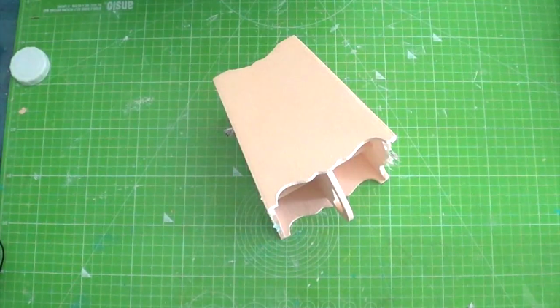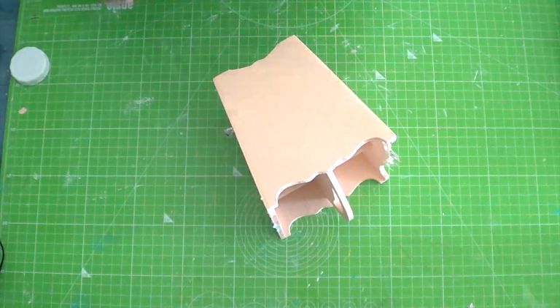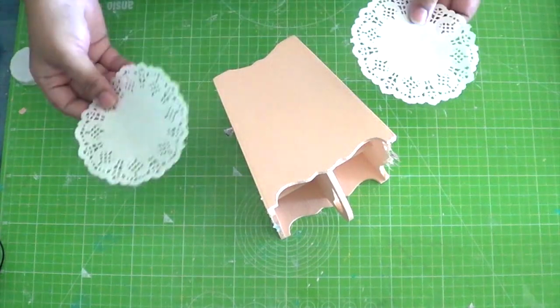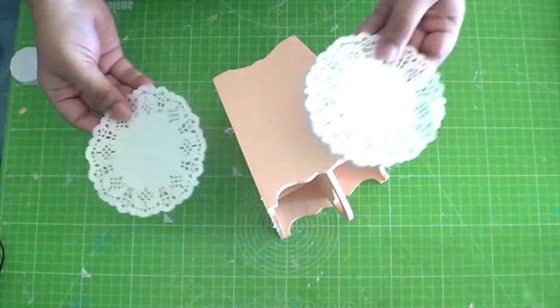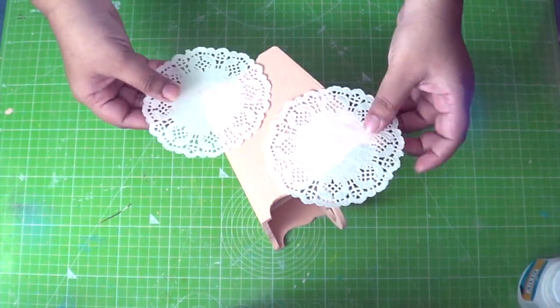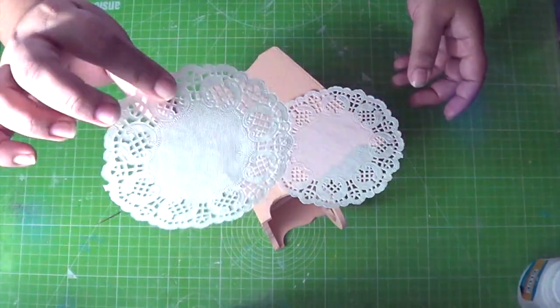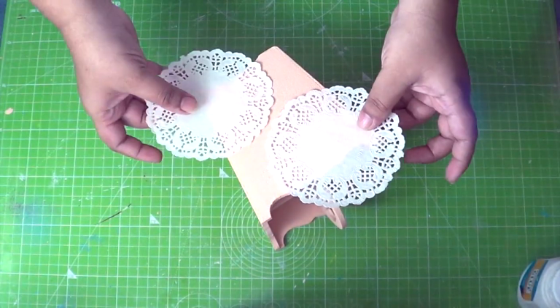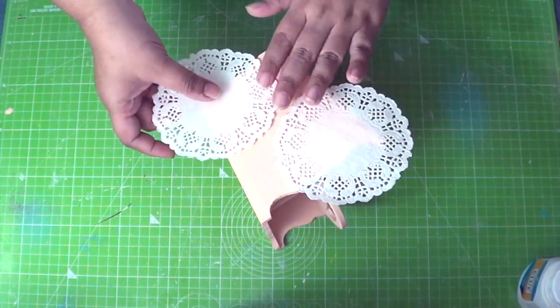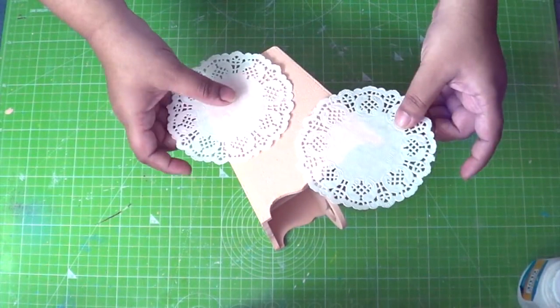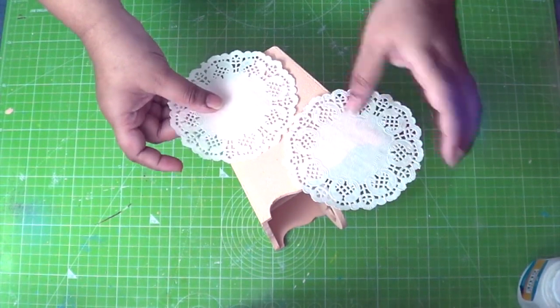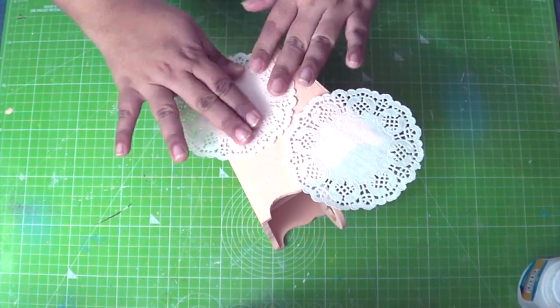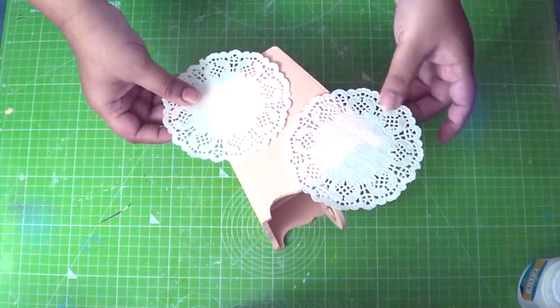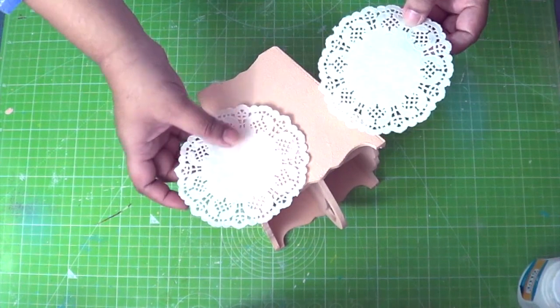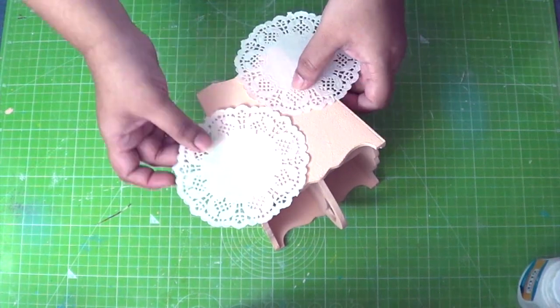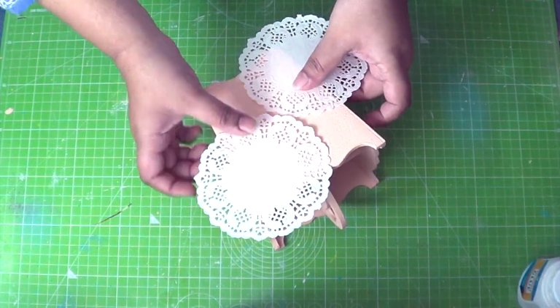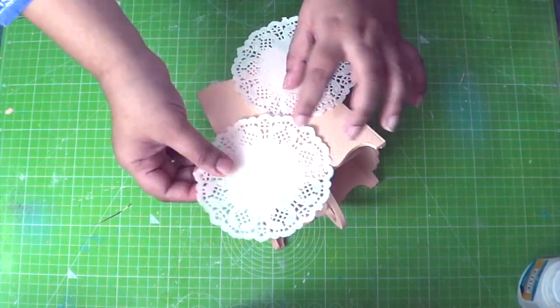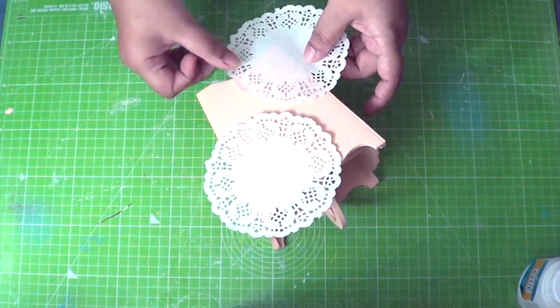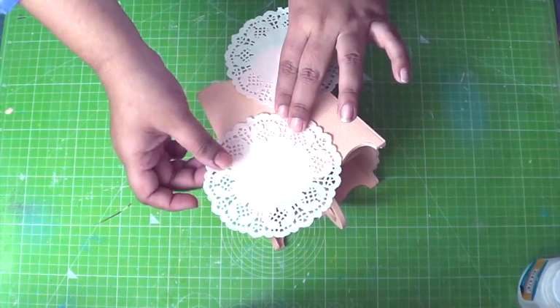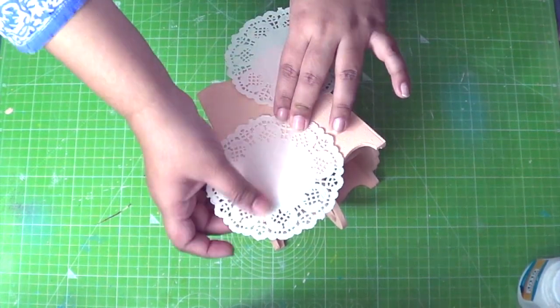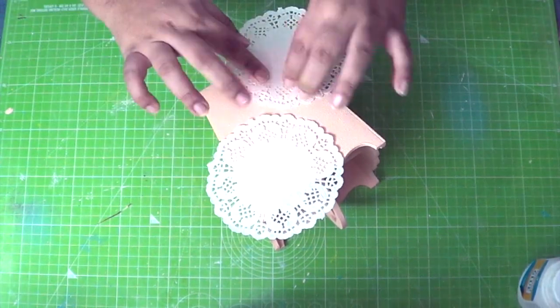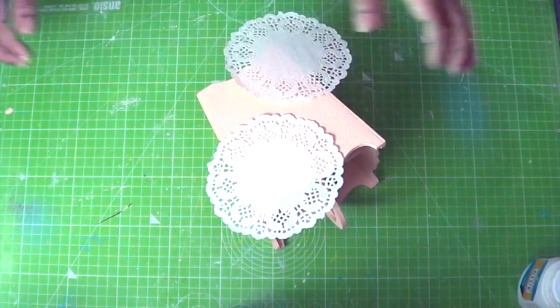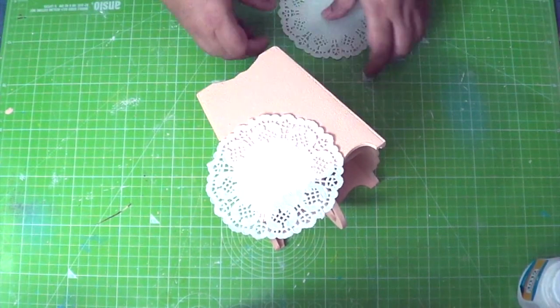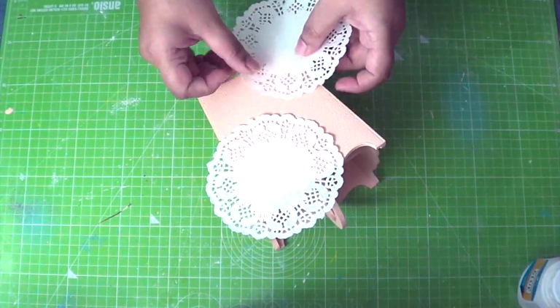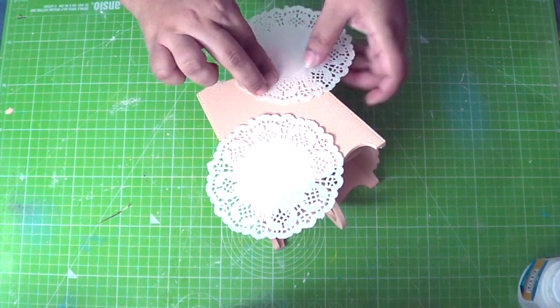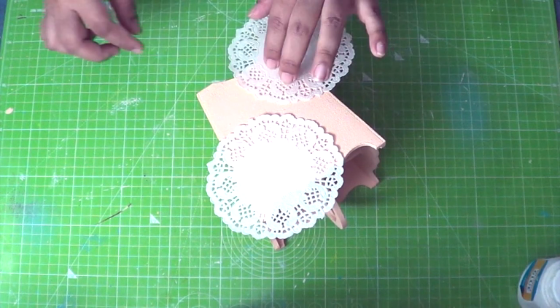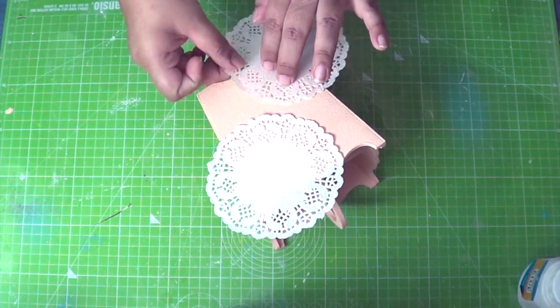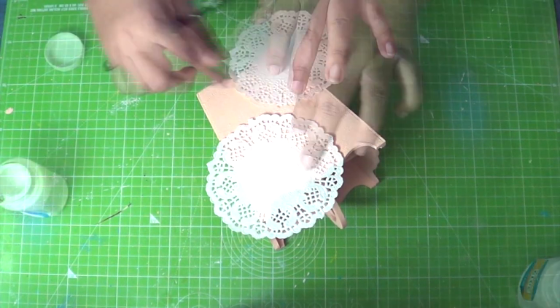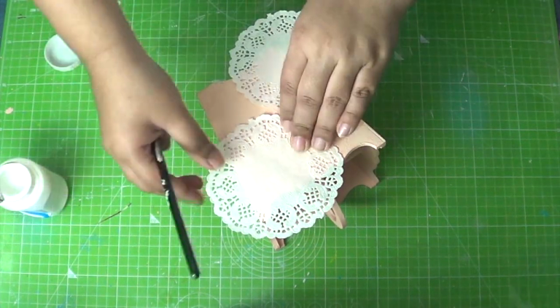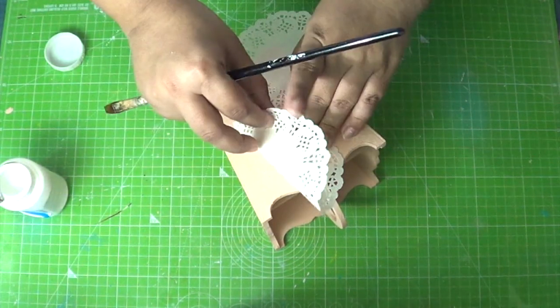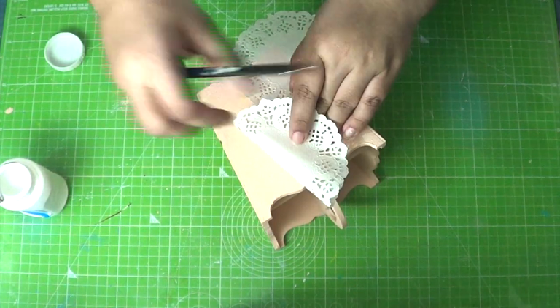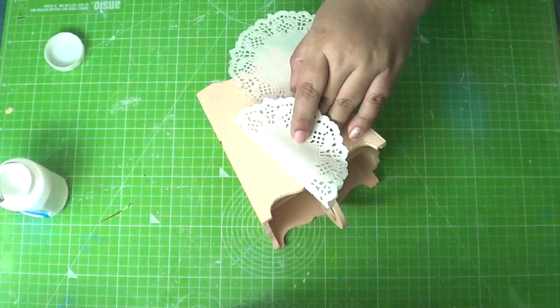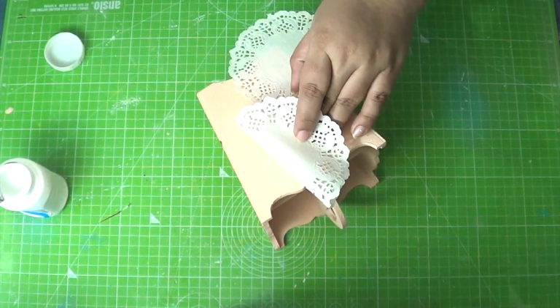We now move on to the two other opposite sides. On these two sides we would be using the doily decoupage technique. Place the doily as desired and hold it firmly in place.